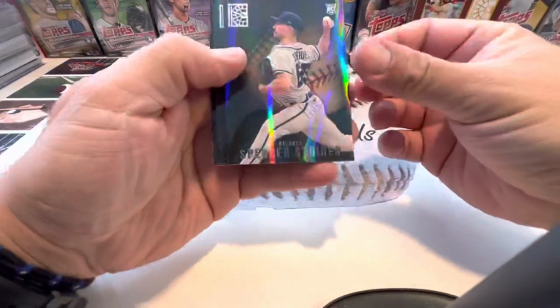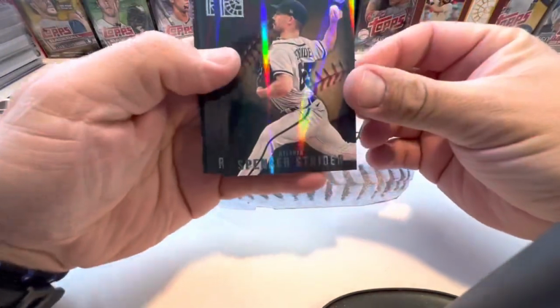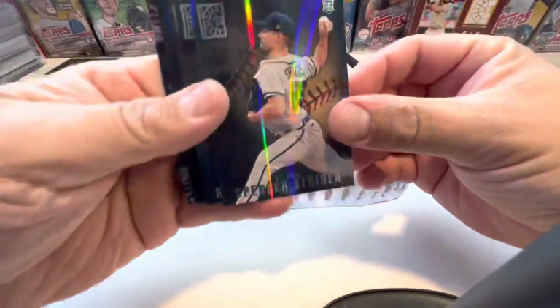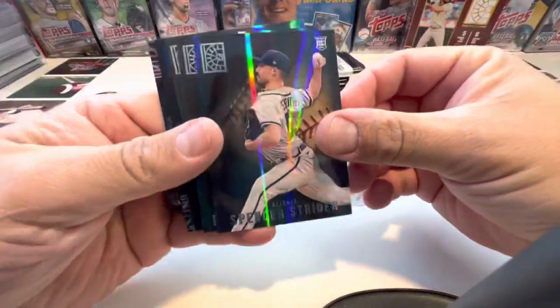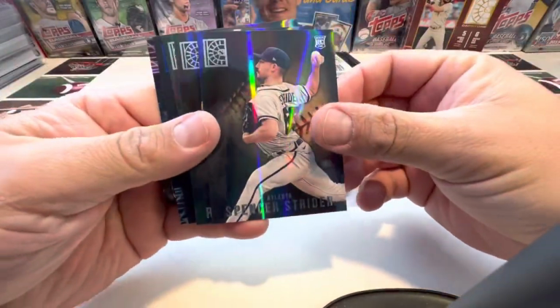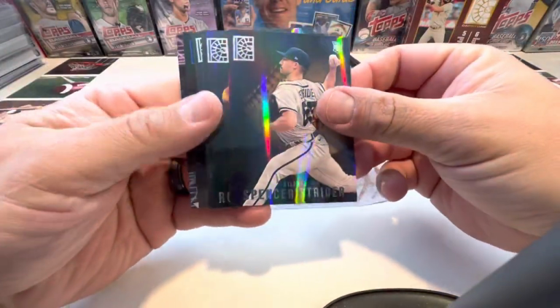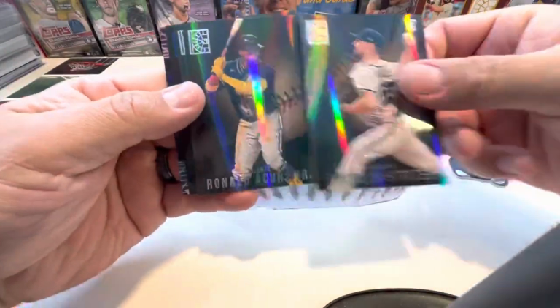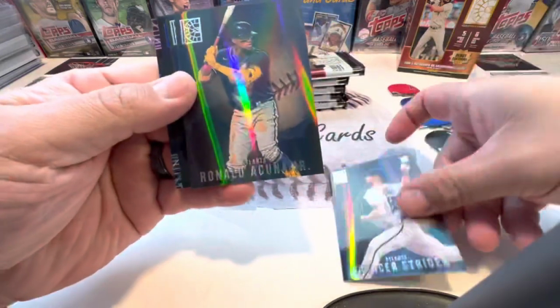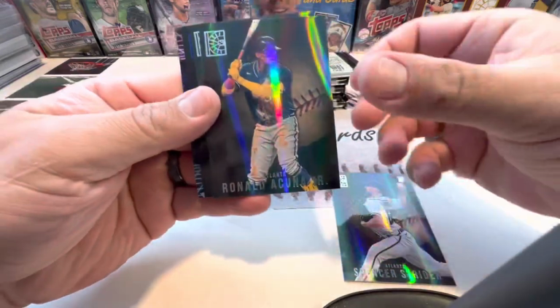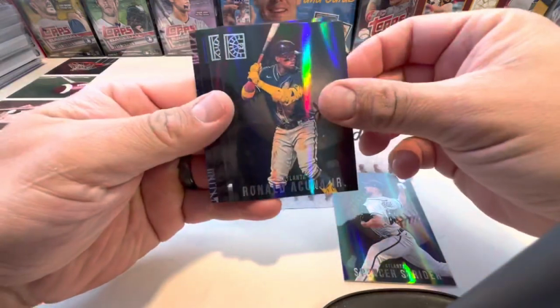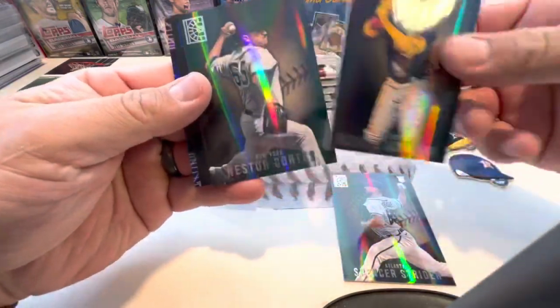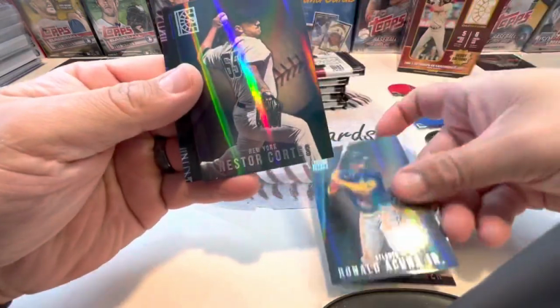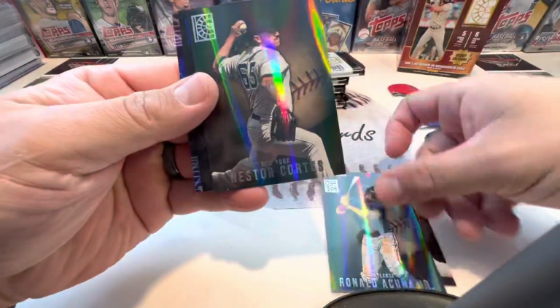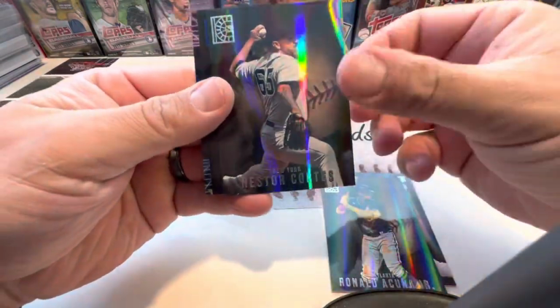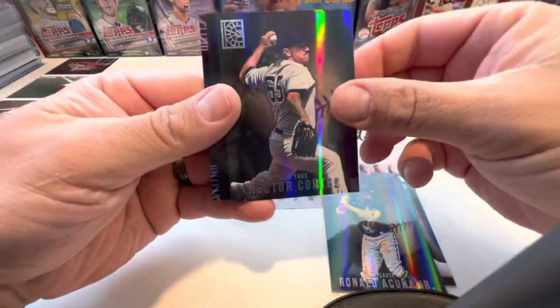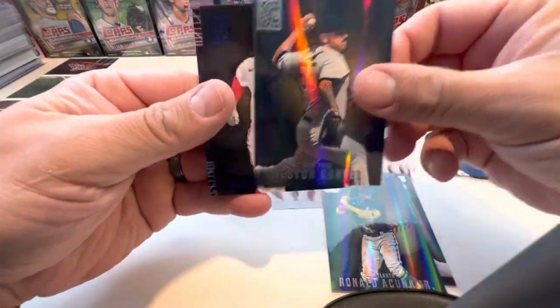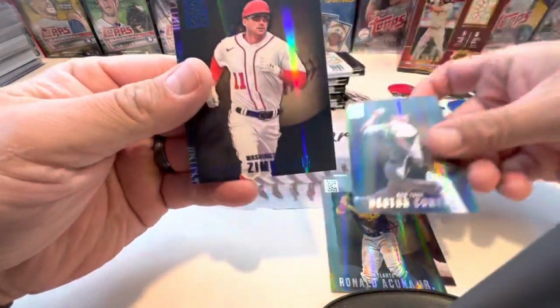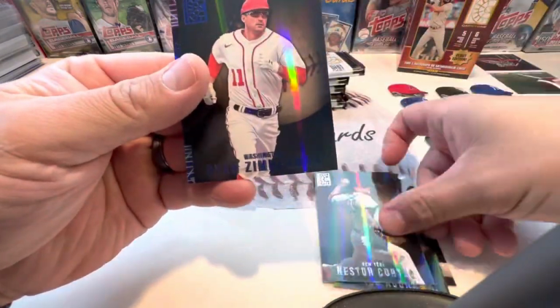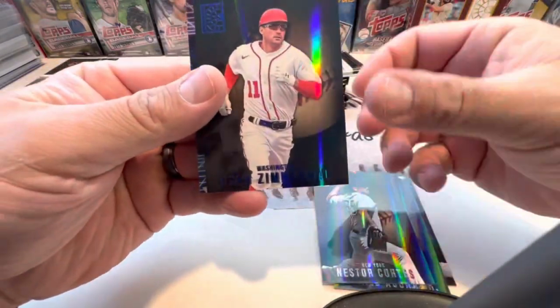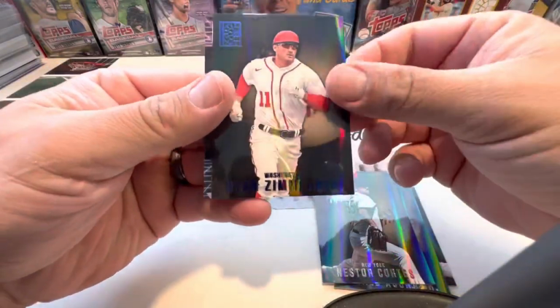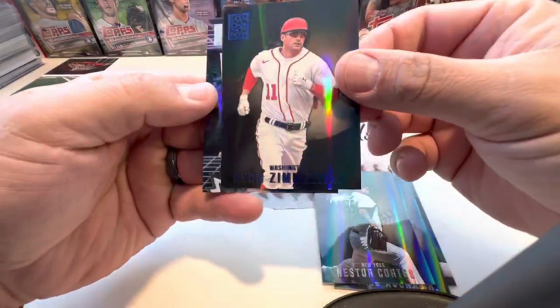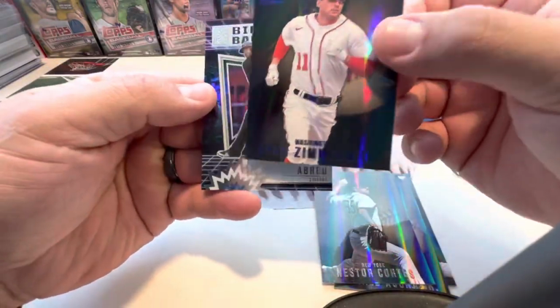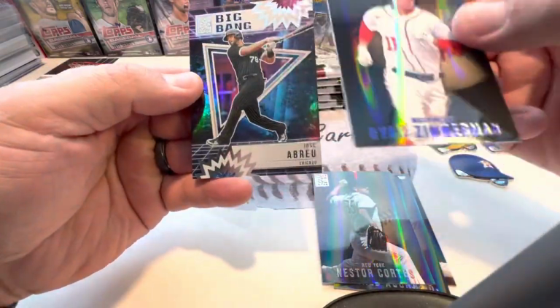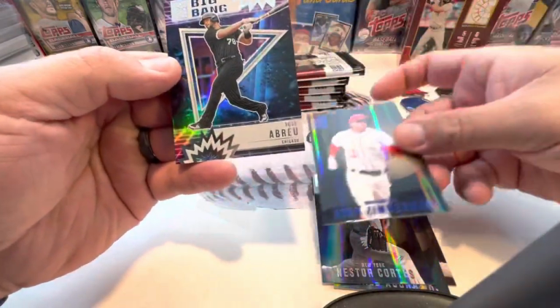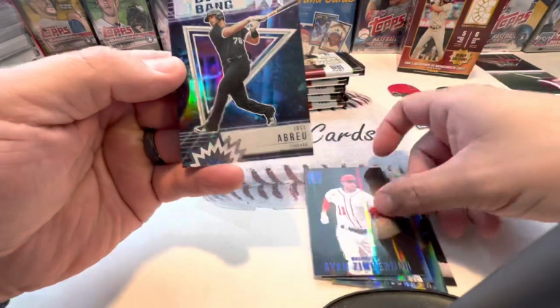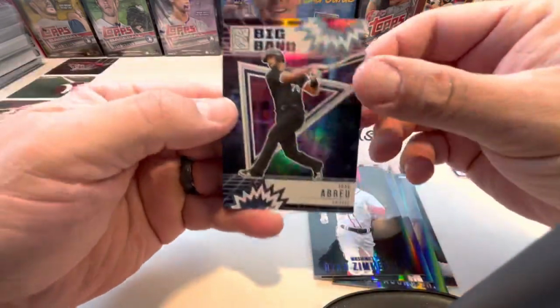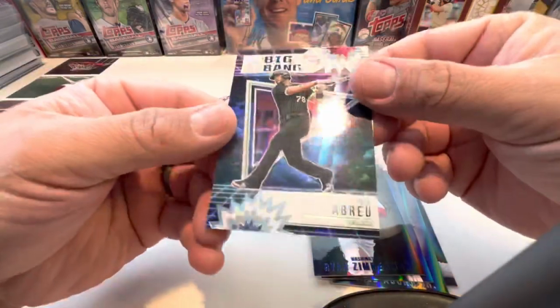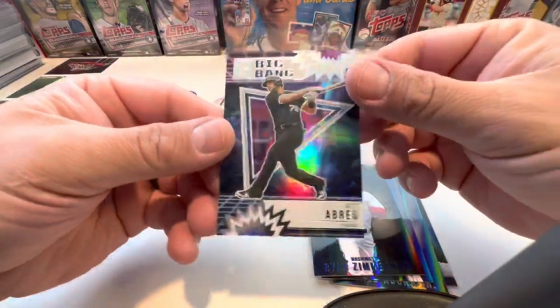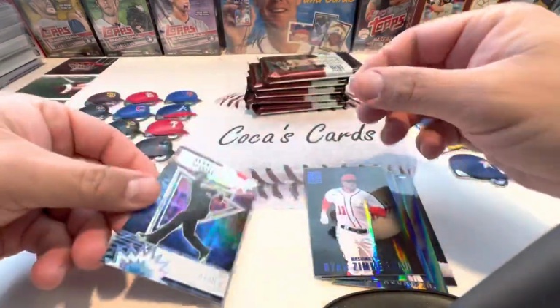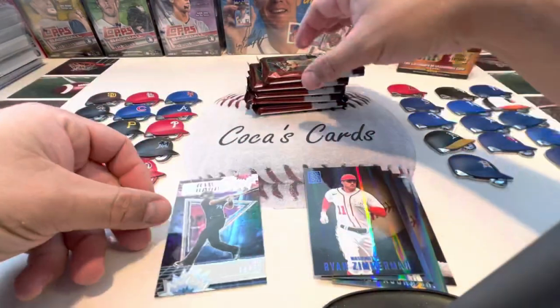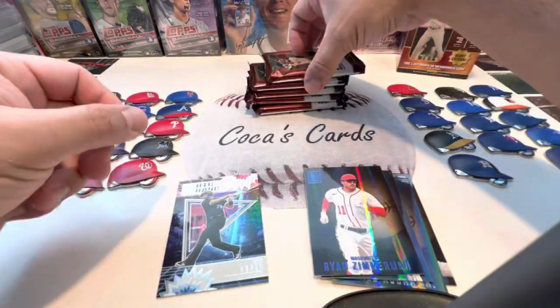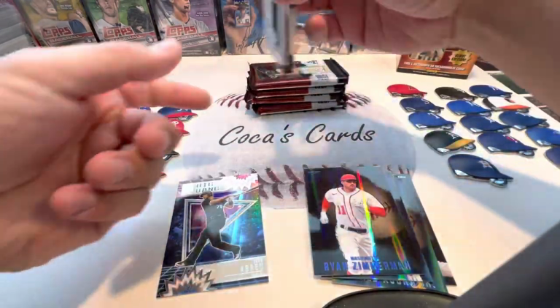Pack one: Spencer Strider, Ronald Acuna Jr., Nestor Cortez, a Ryan Zimmerman Blue, and a Big Bang Bobby Abreu.